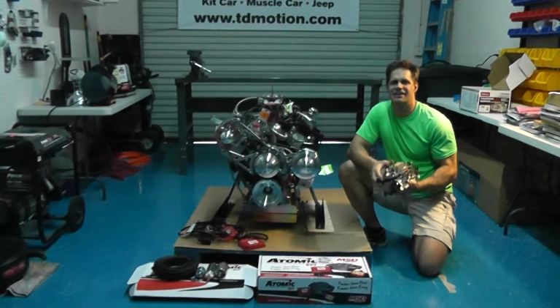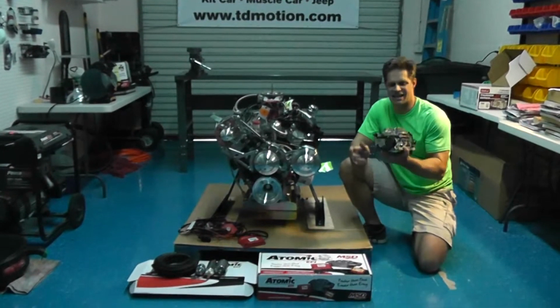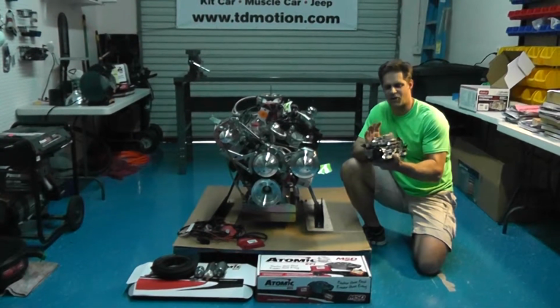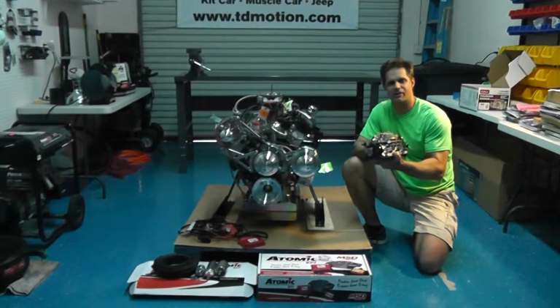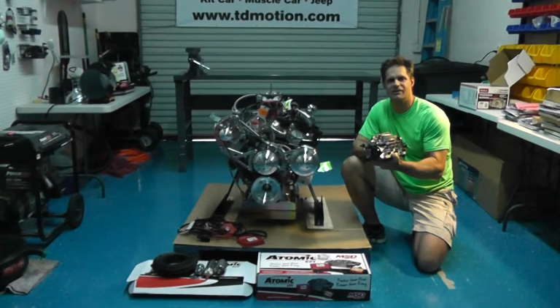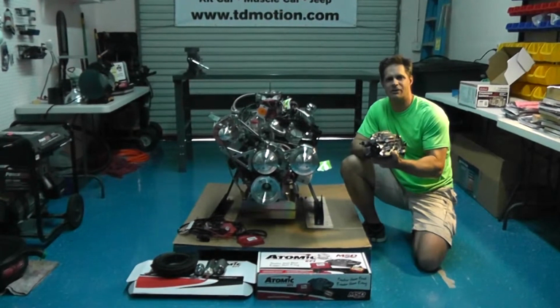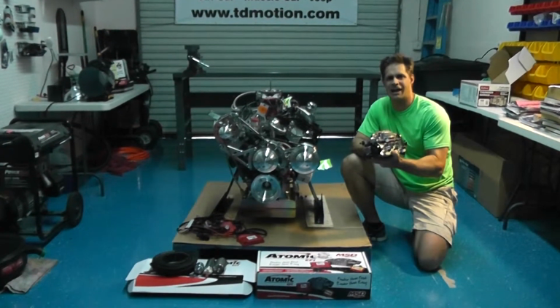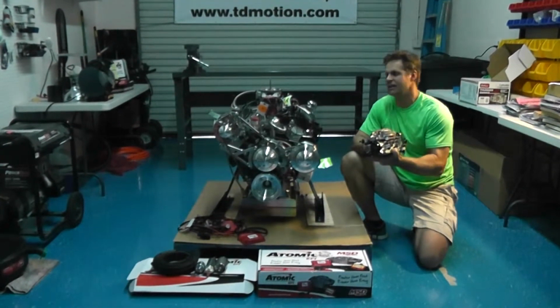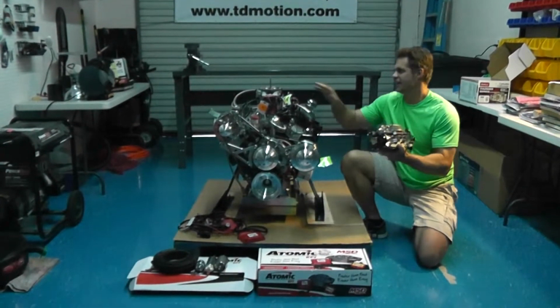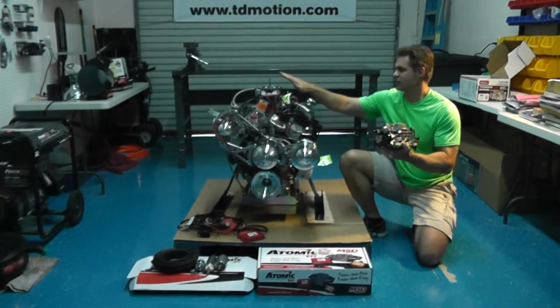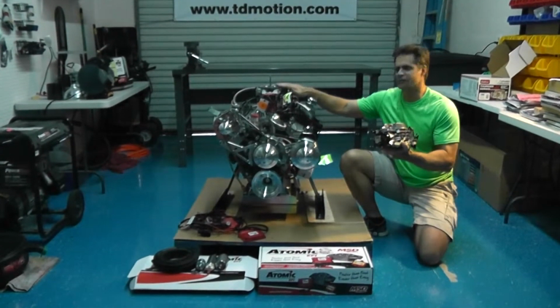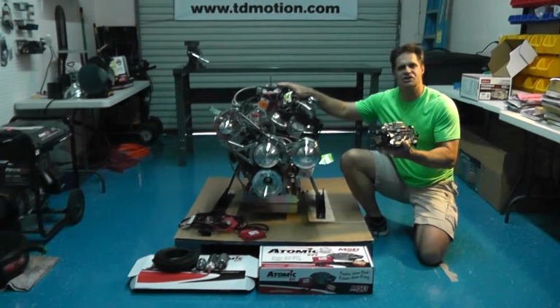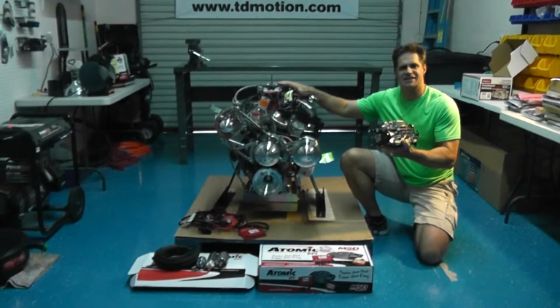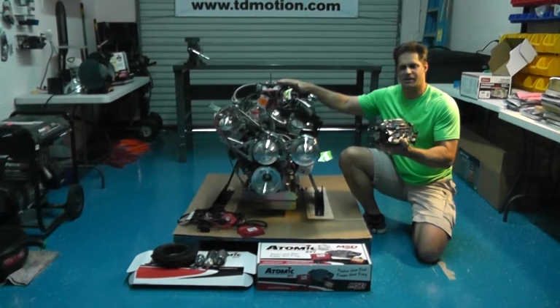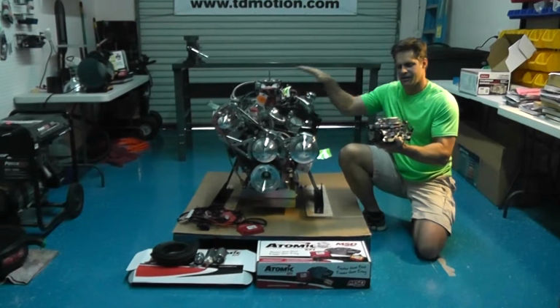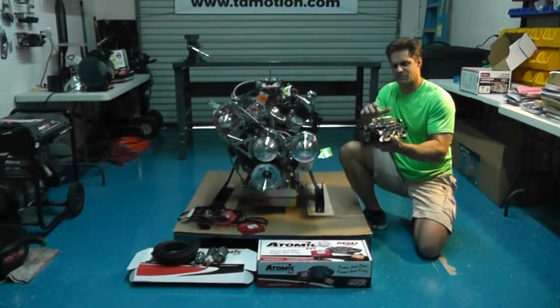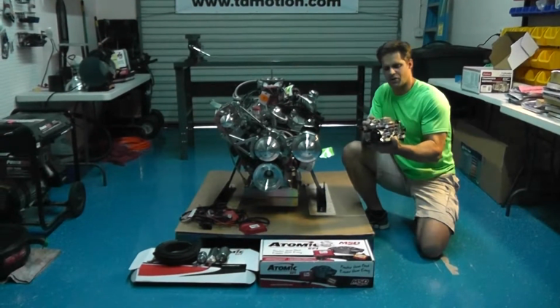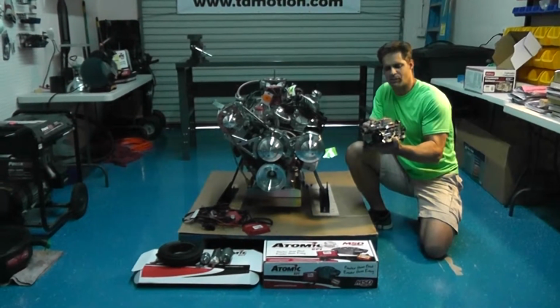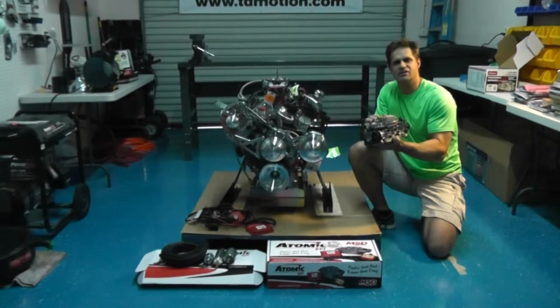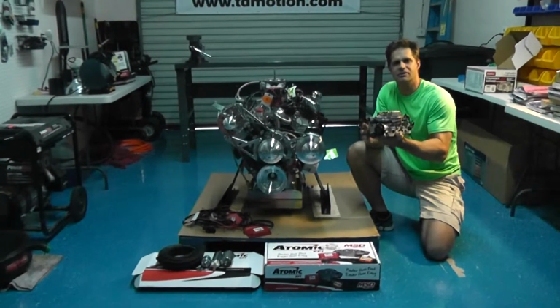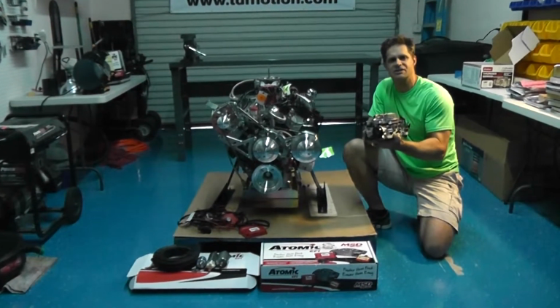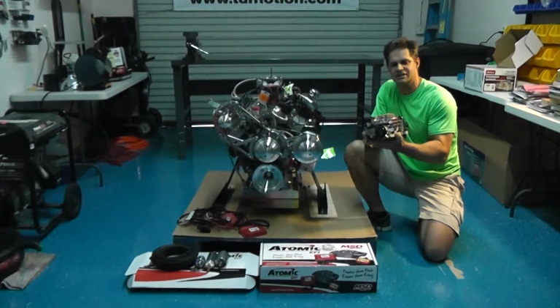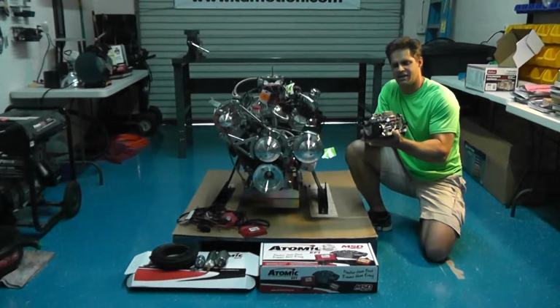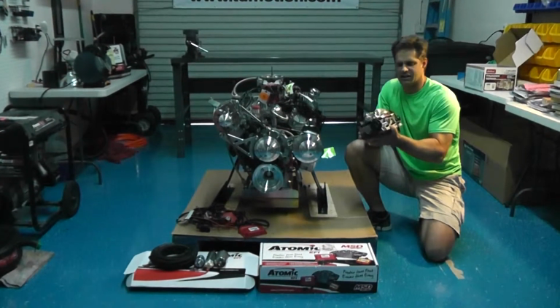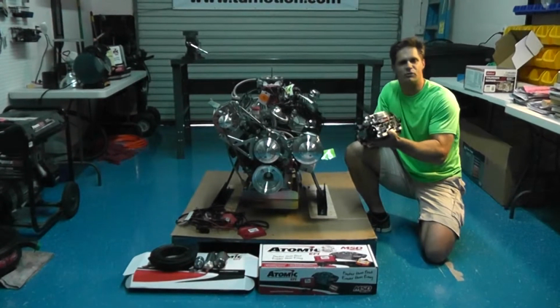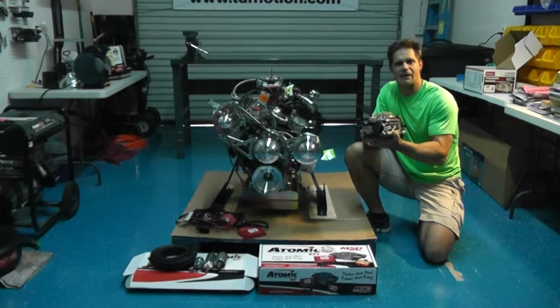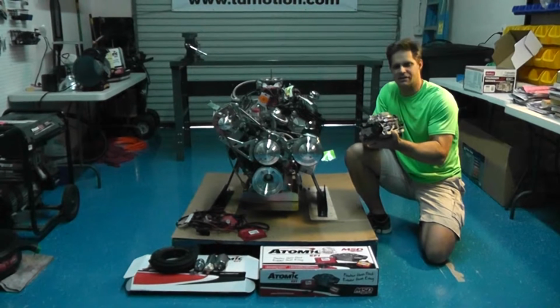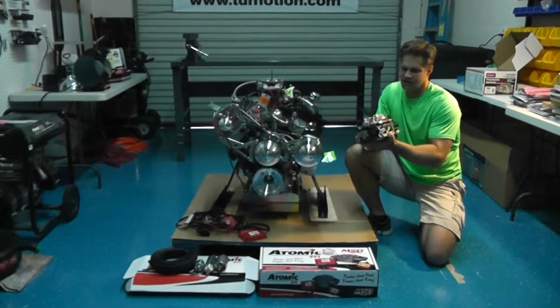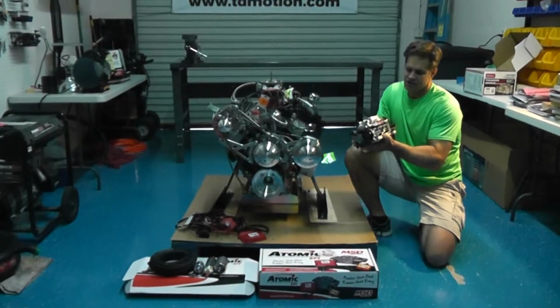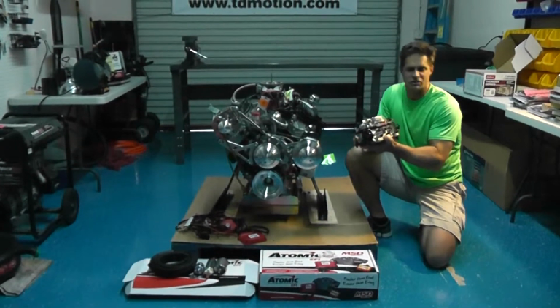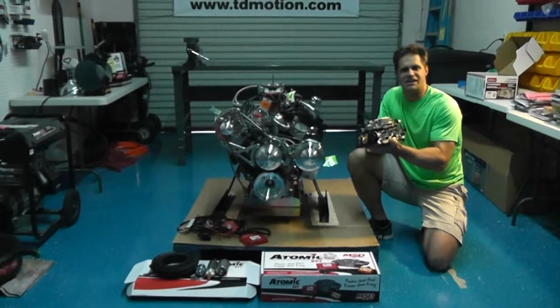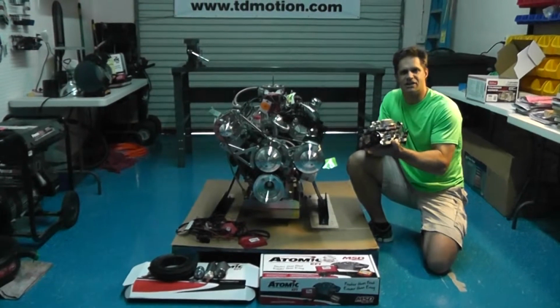Guys, I have a carburetor here in my hand and I also have a fuel injector set up here. I just want to talk to you about the two differences and kind of give you a rundown between the pros and cons of each.